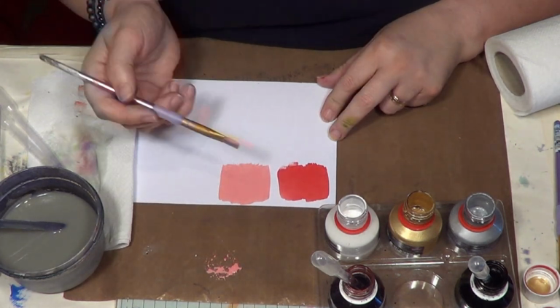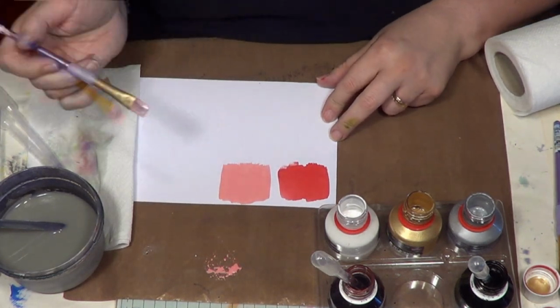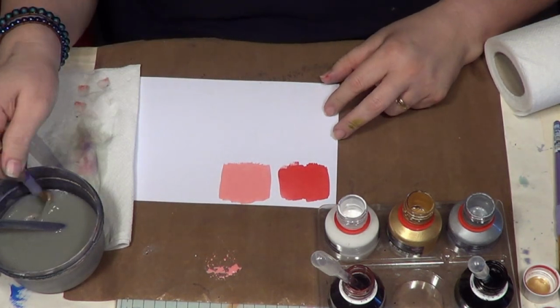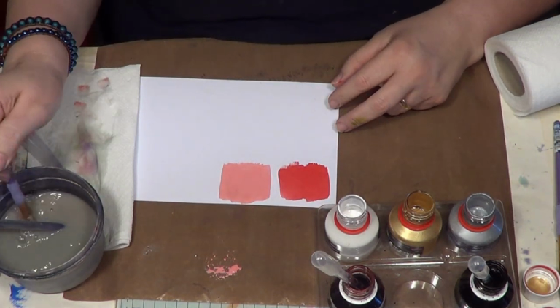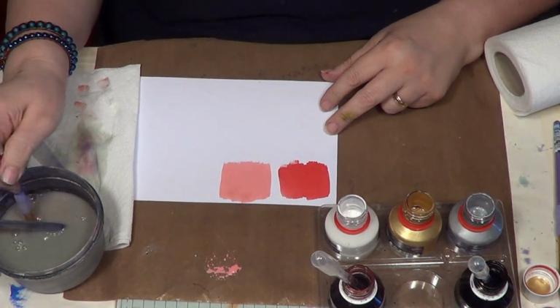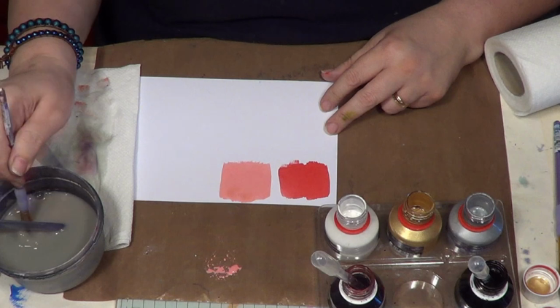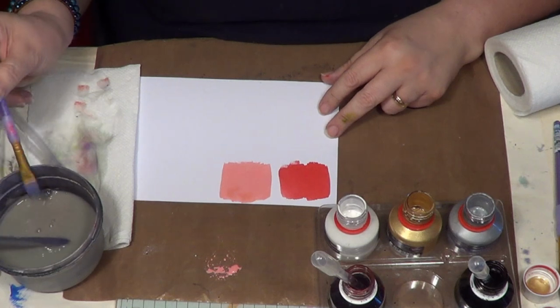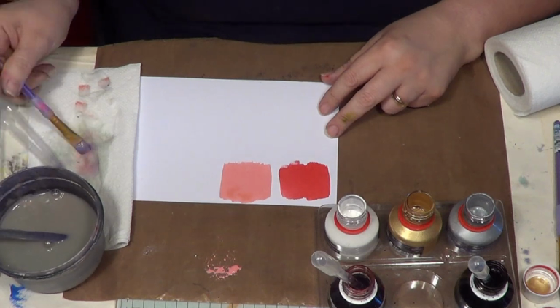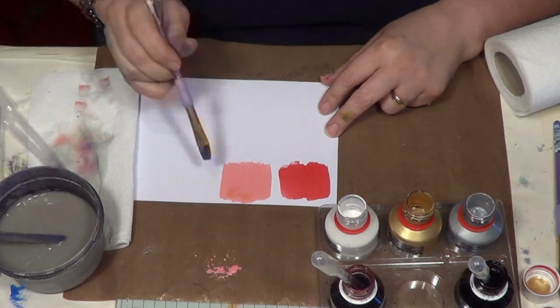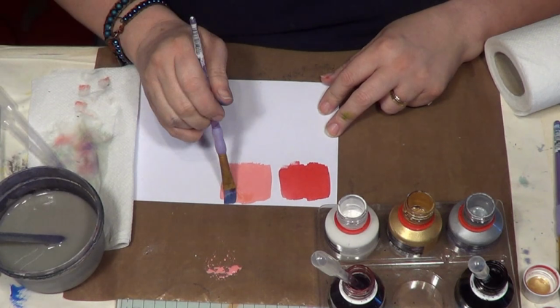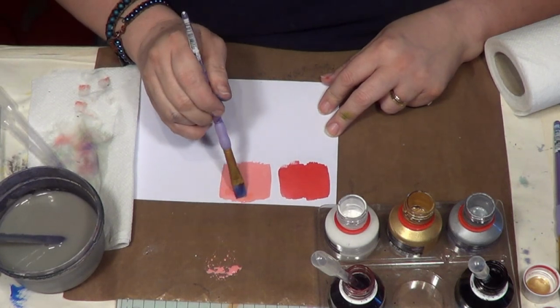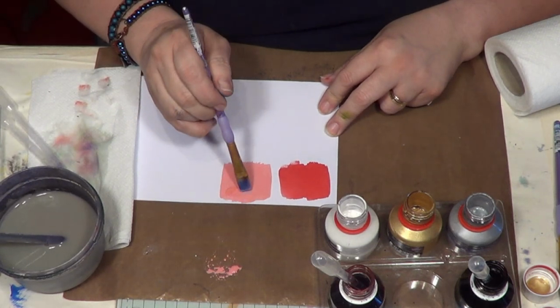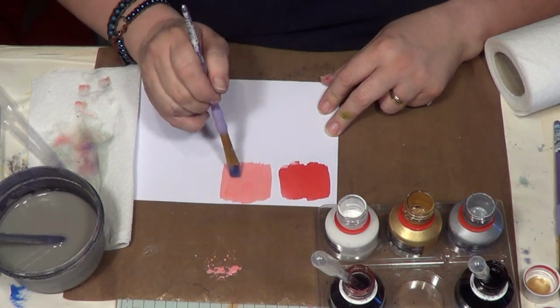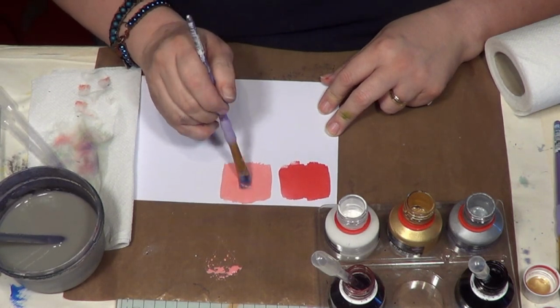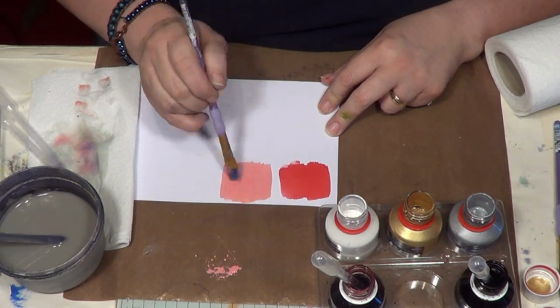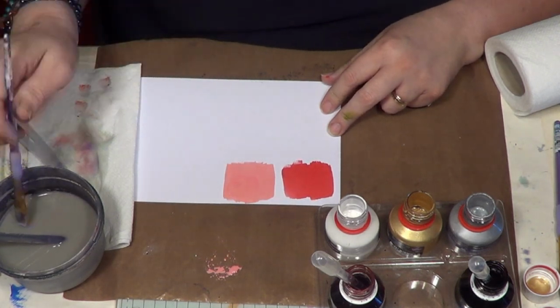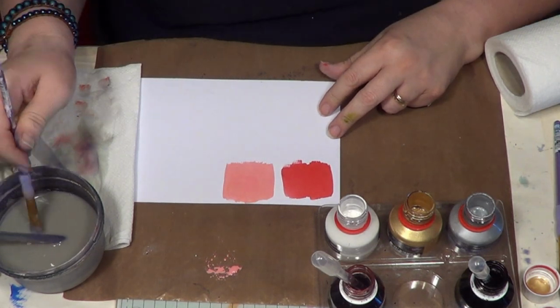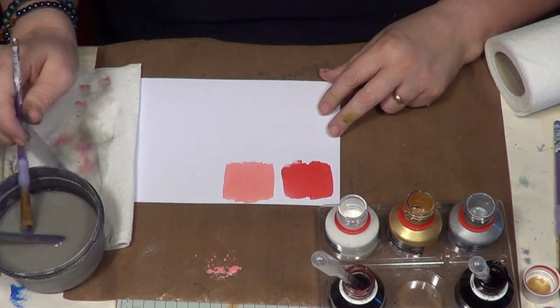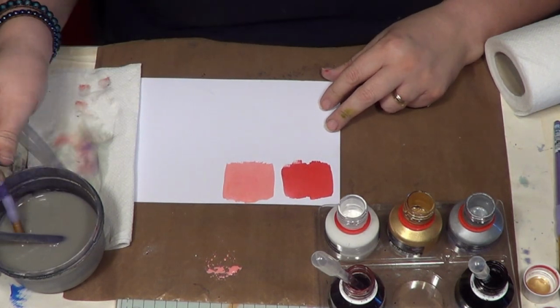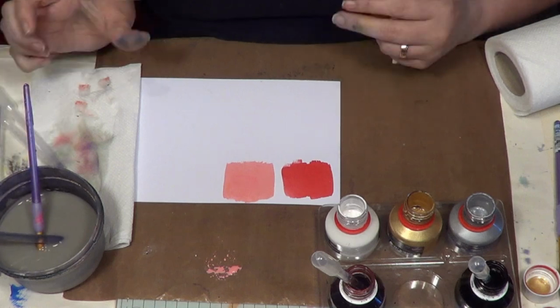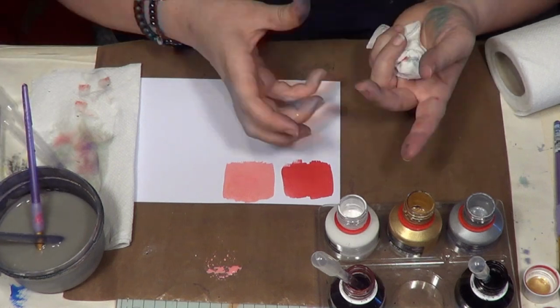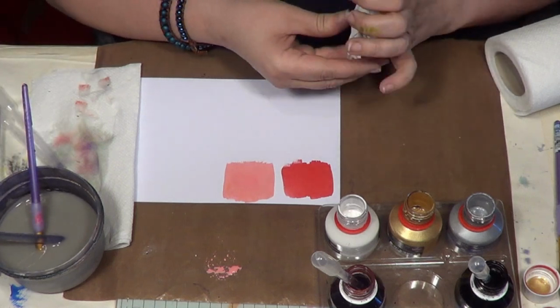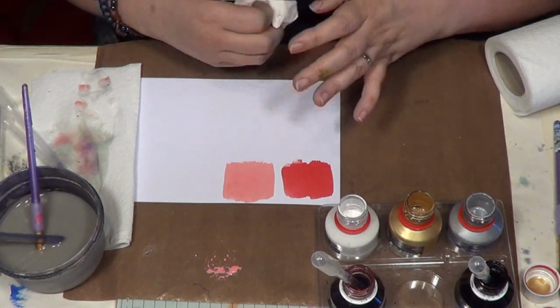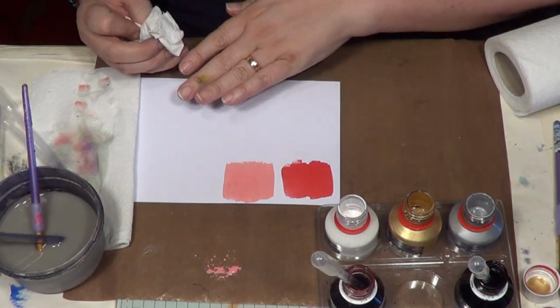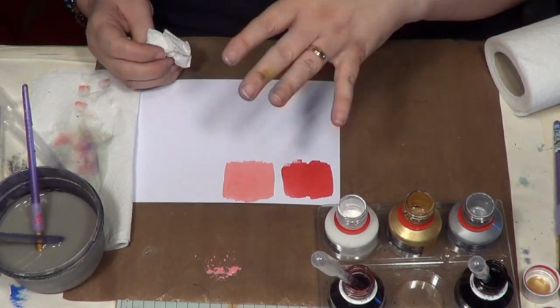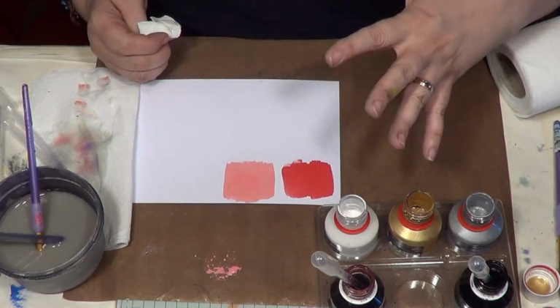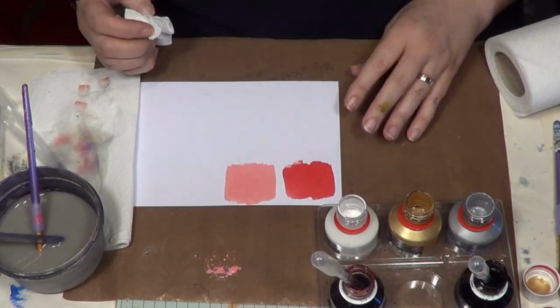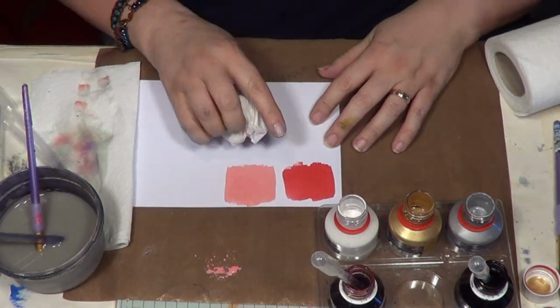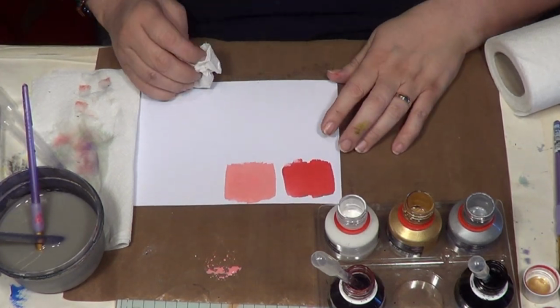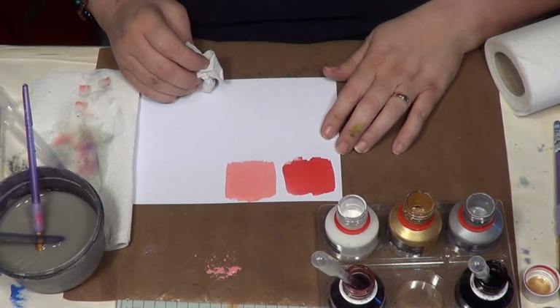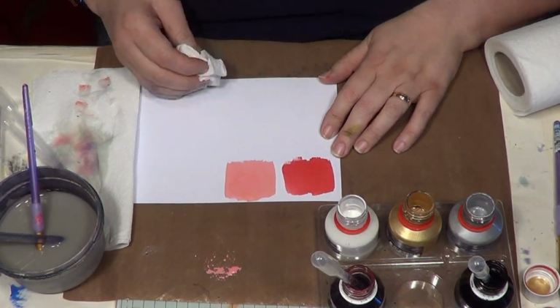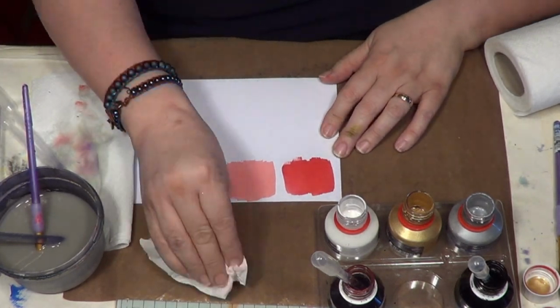And it makes it — the coverage is better because where you've got white pigment — white is an opaque pigment. So it's going to not be as translucent as your paints without the white.